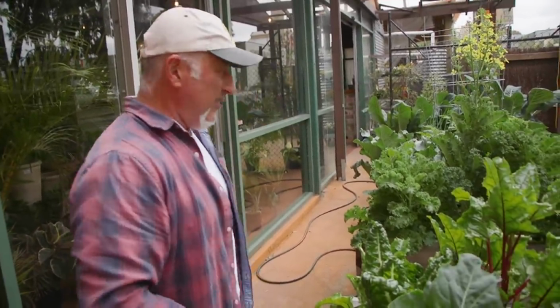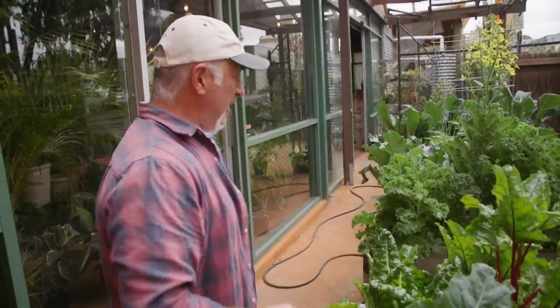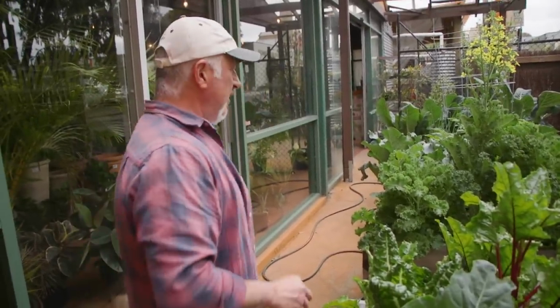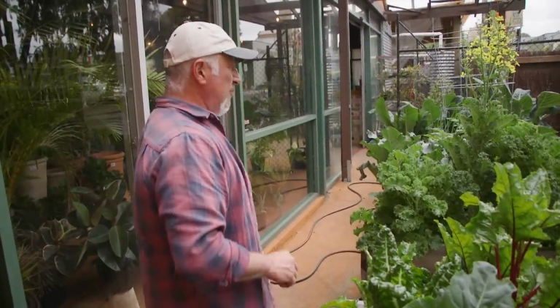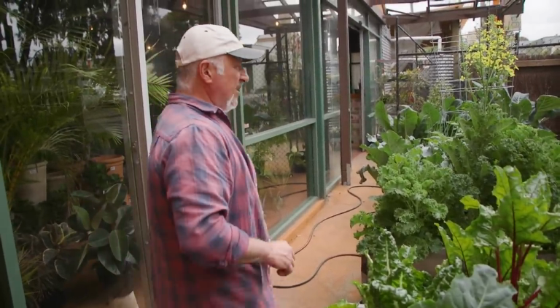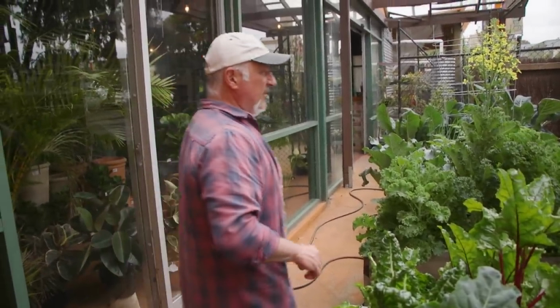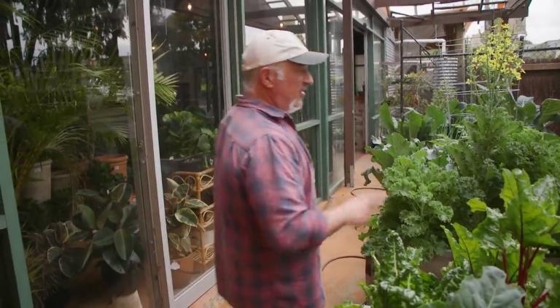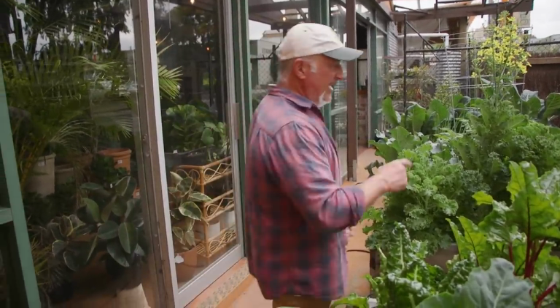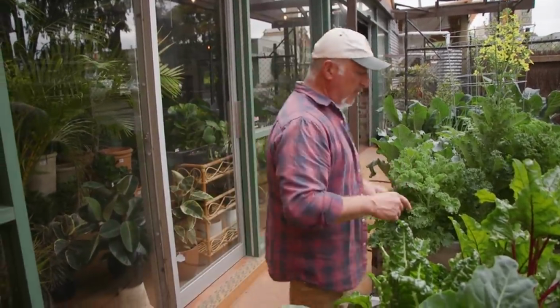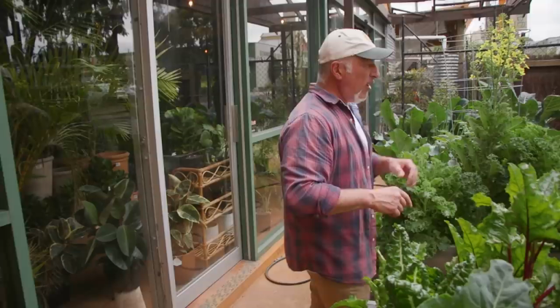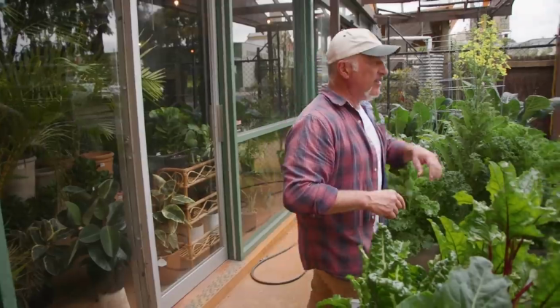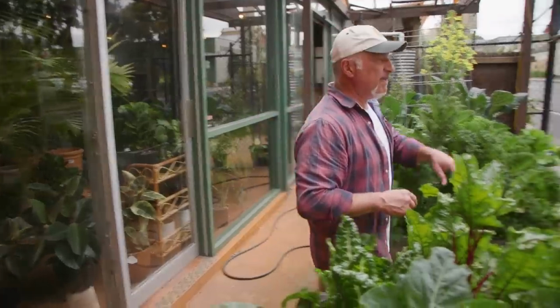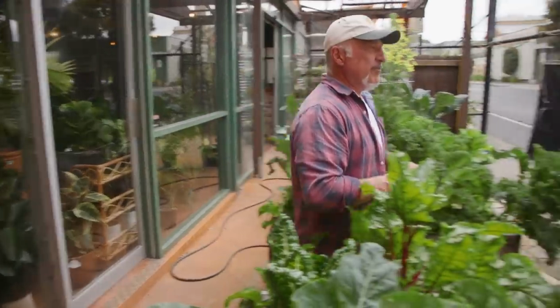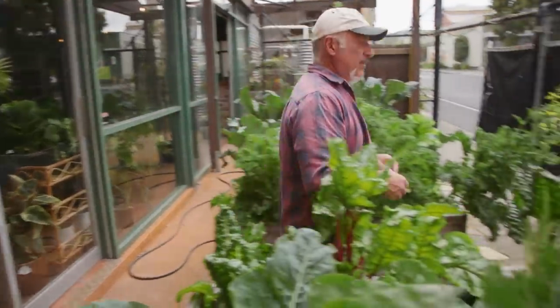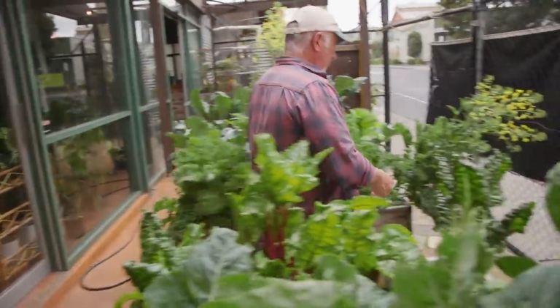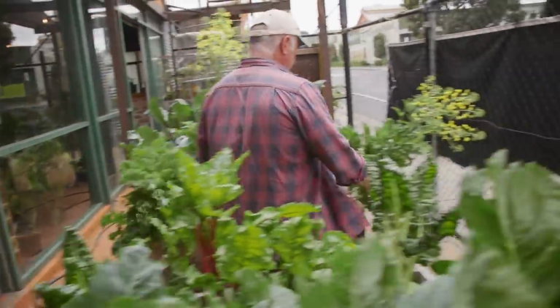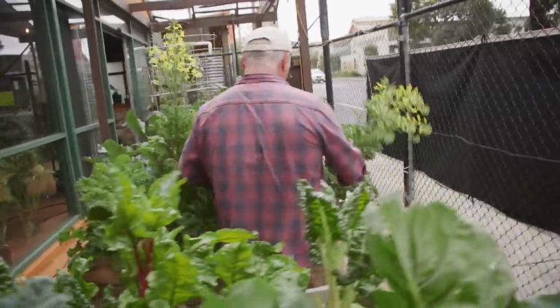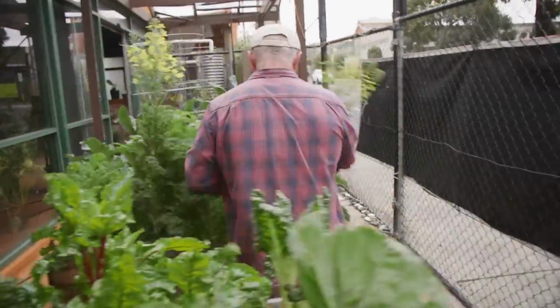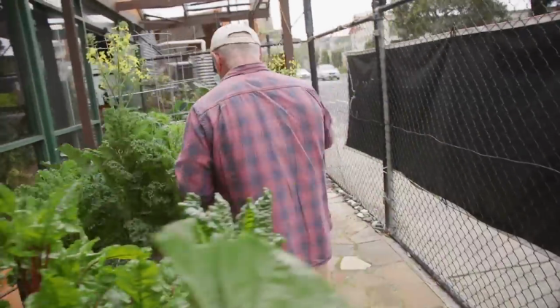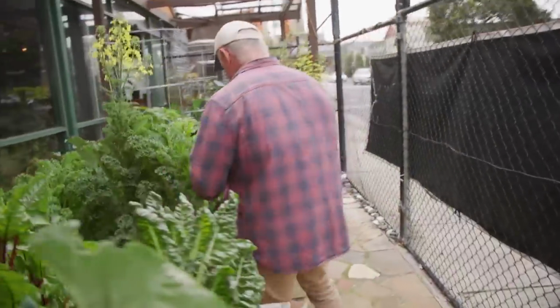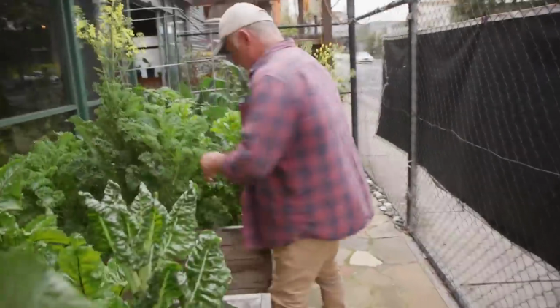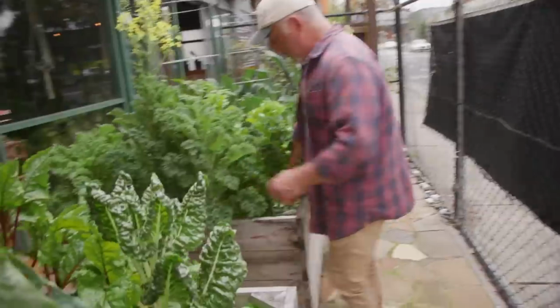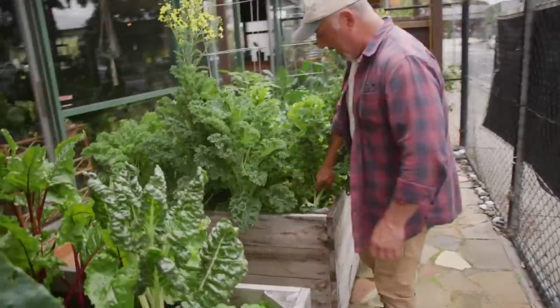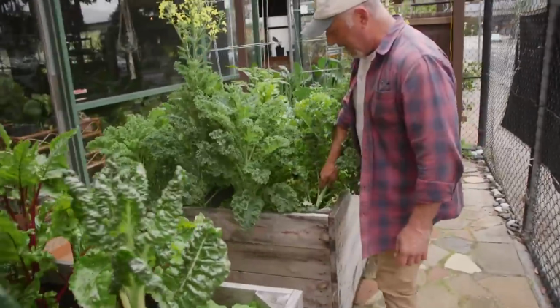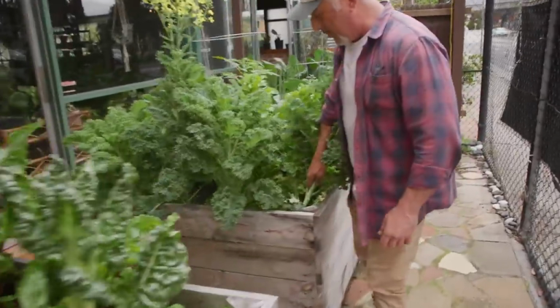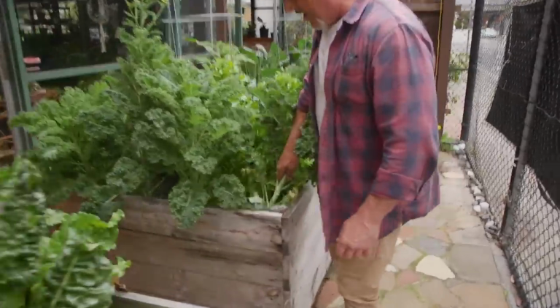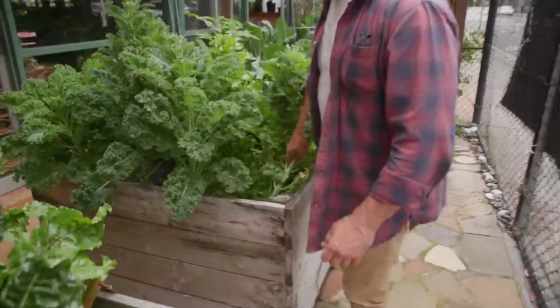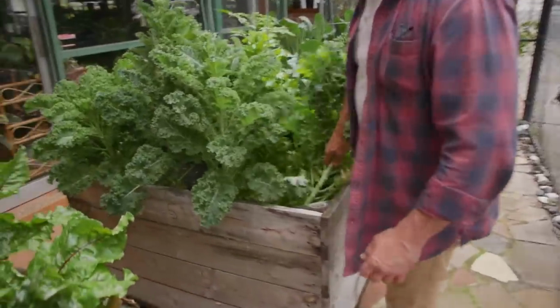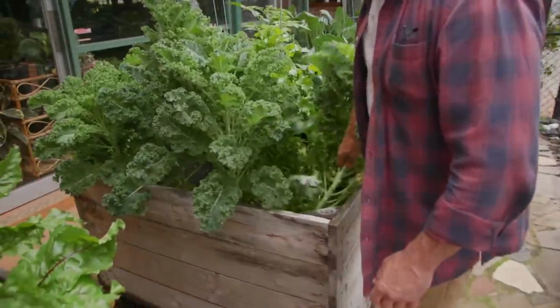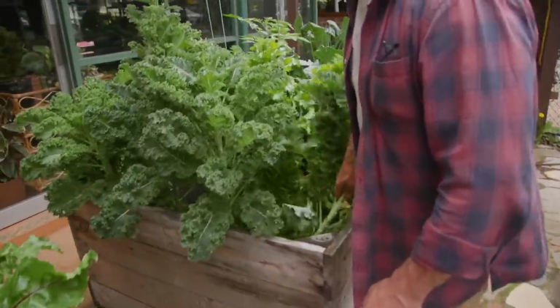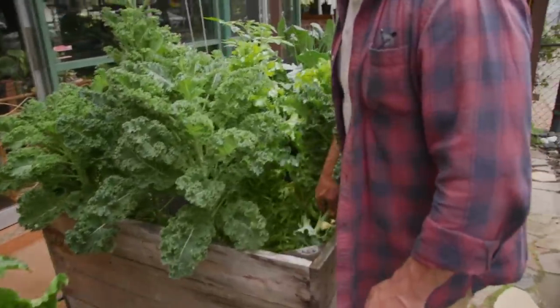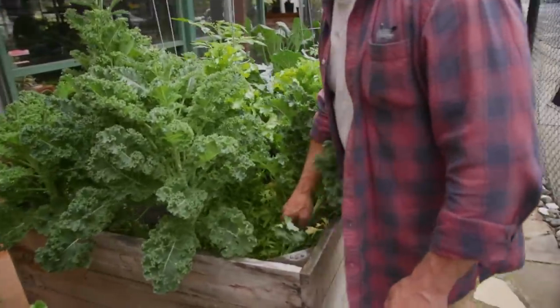Anyway, we're here to replace some of these because the kale's bolted — it's done its time. Normally I'd cut it to the ground but today I want to replant in here.